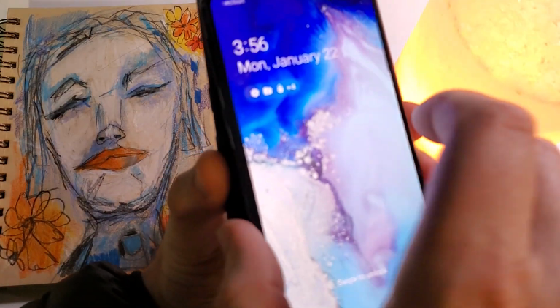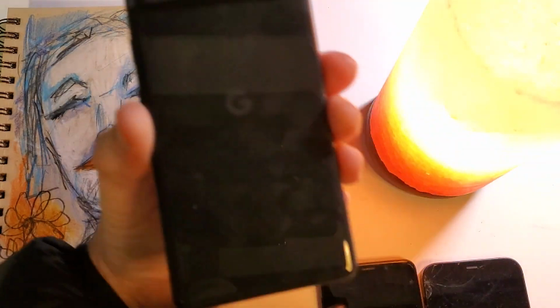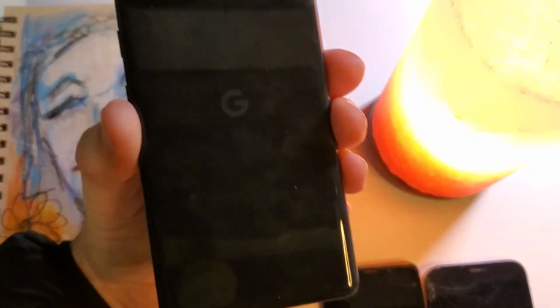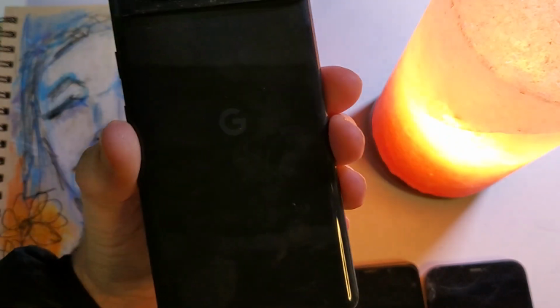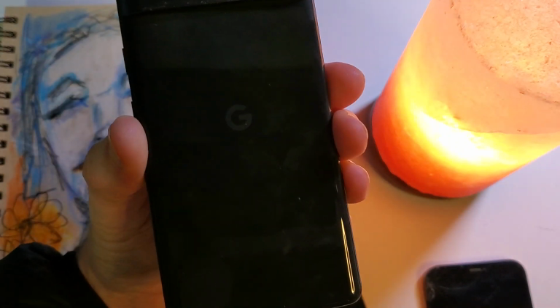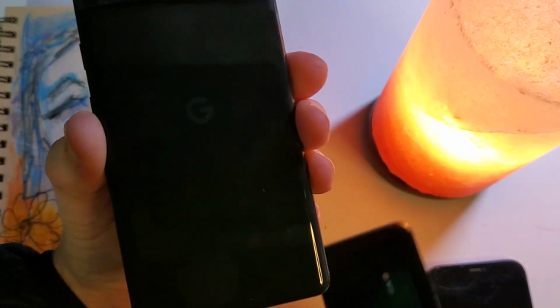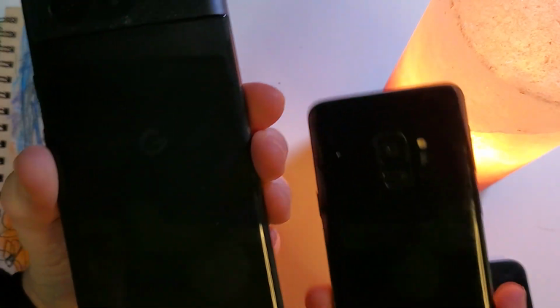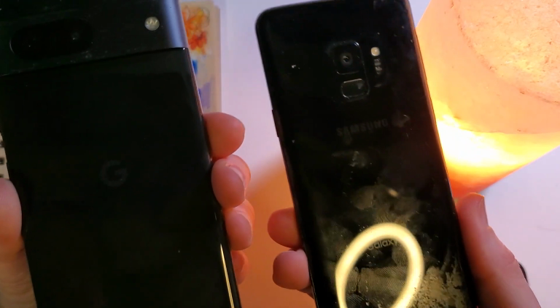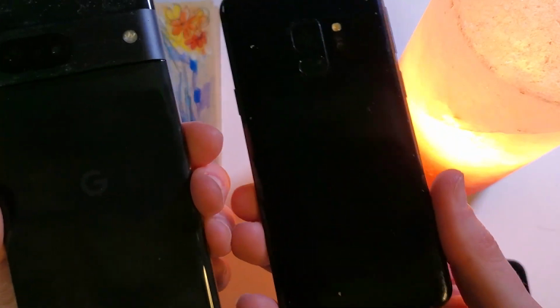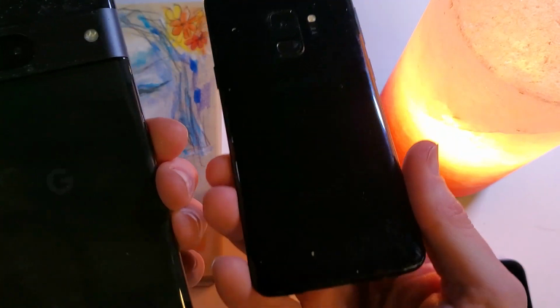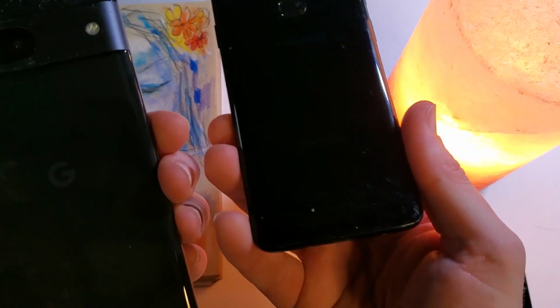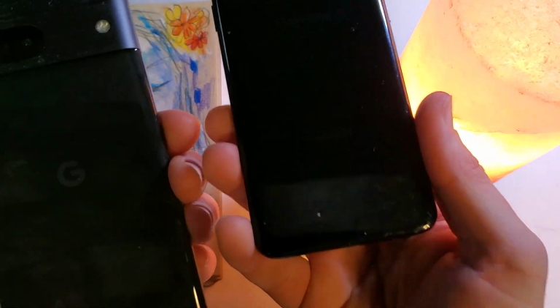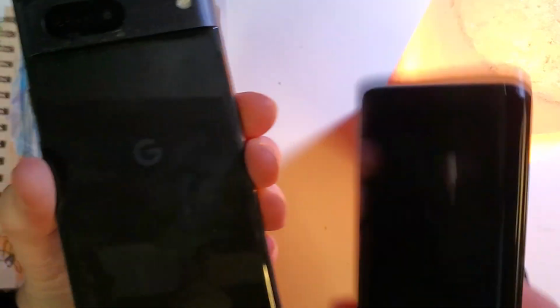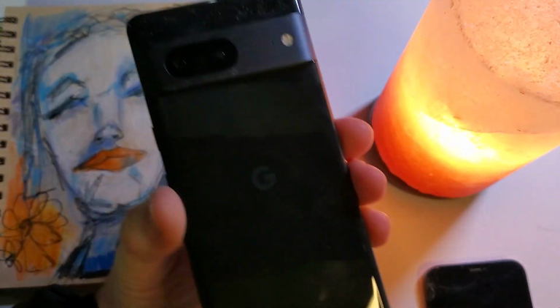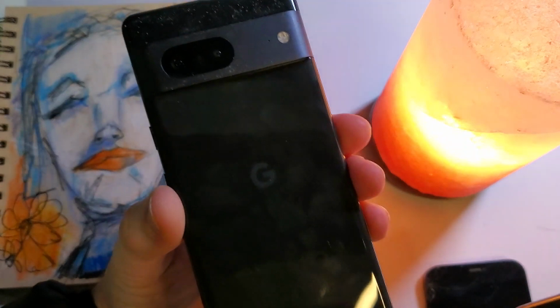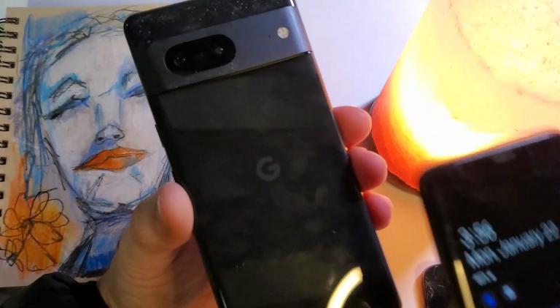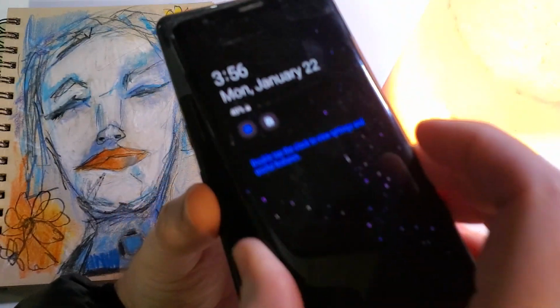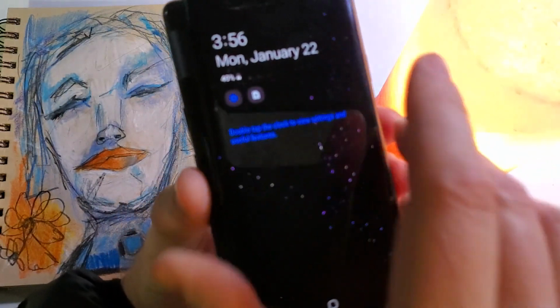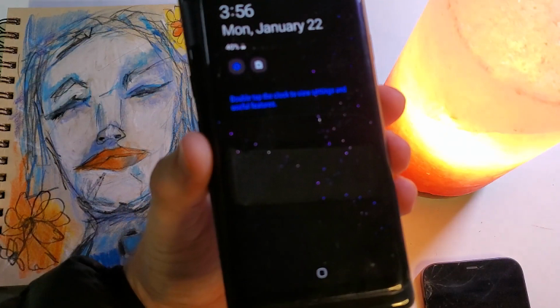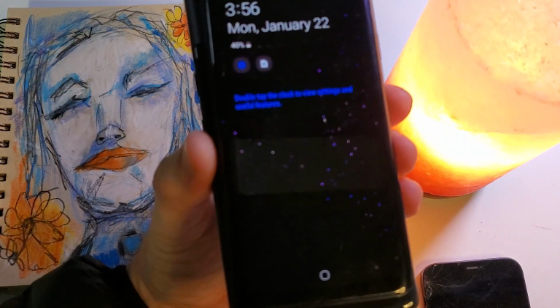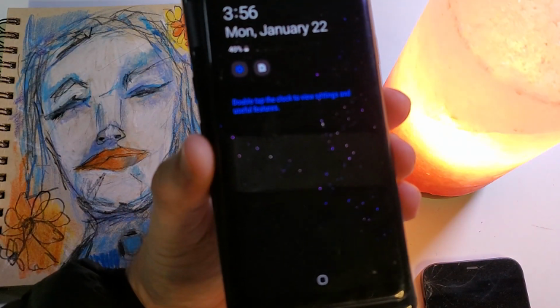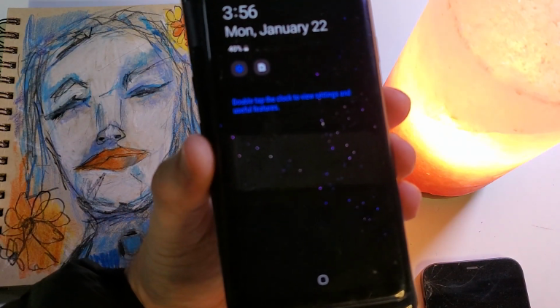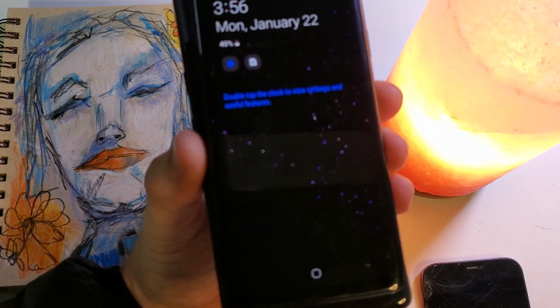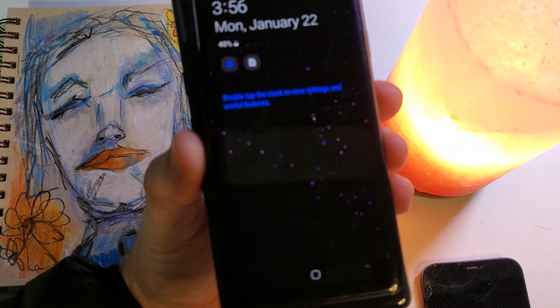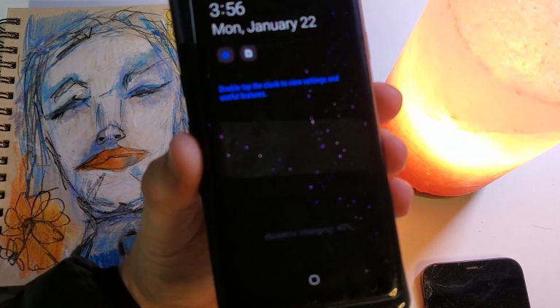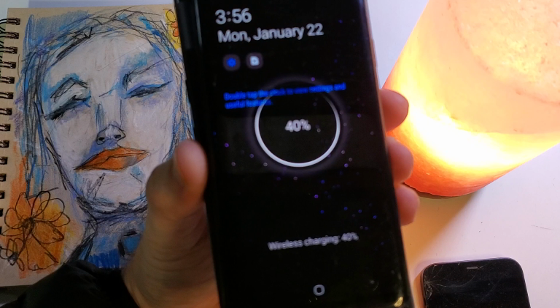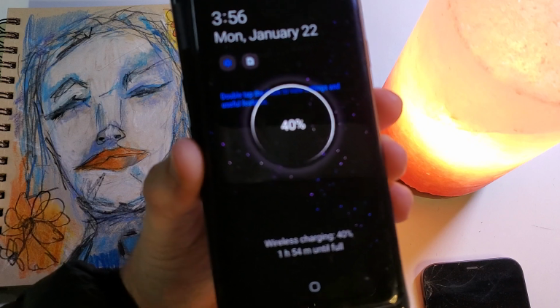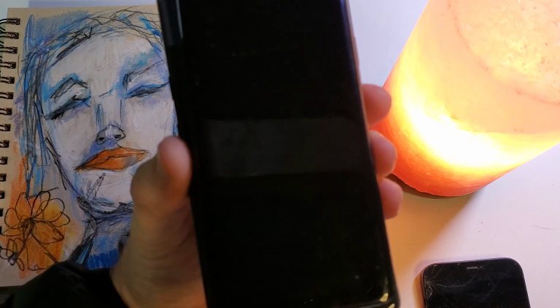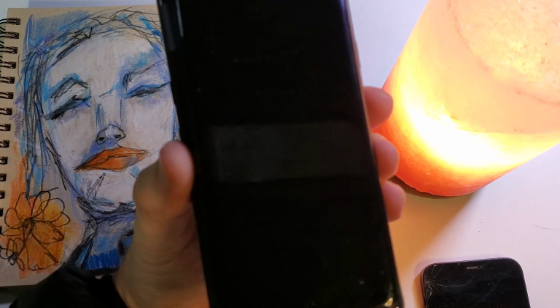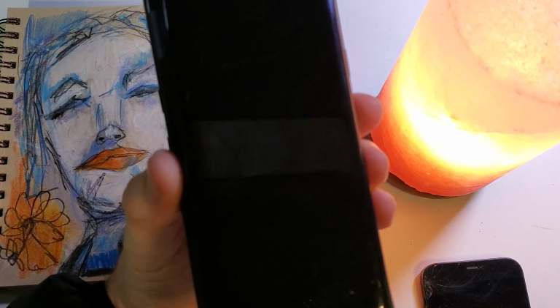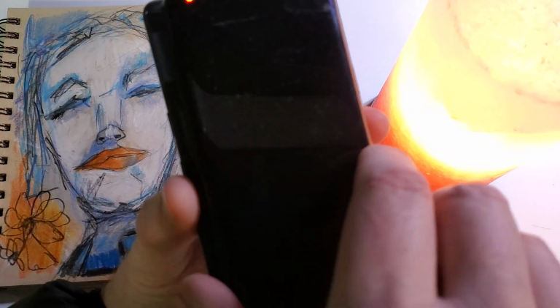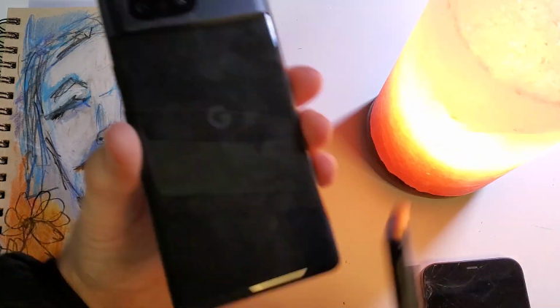I also have a Samsung S9. Let's place this Samsung S9 here, and wireless charging comes on as well.